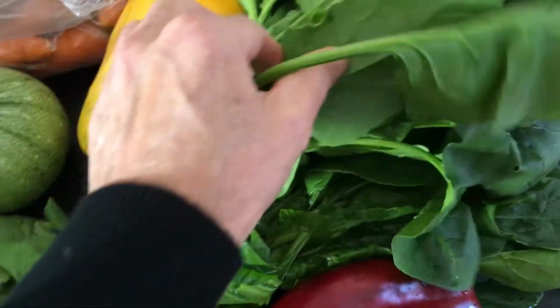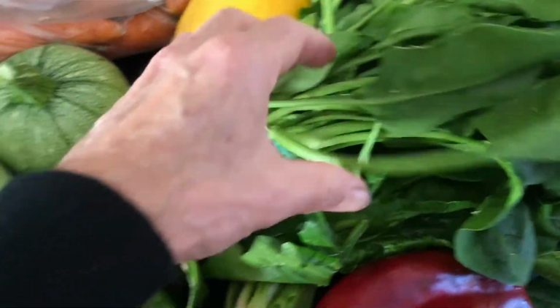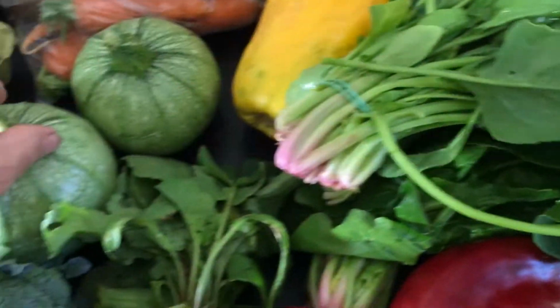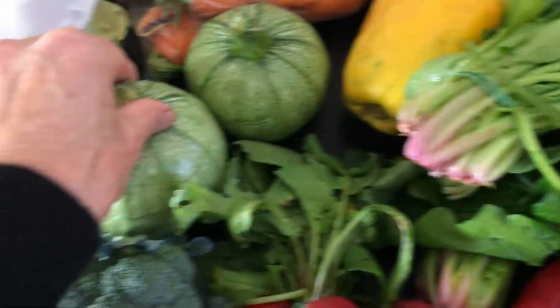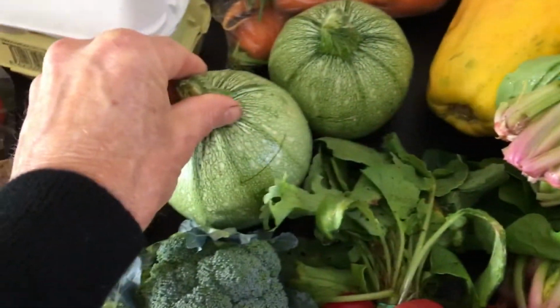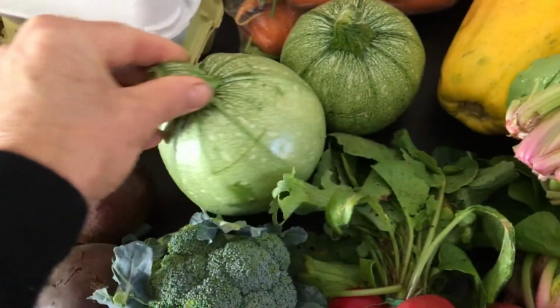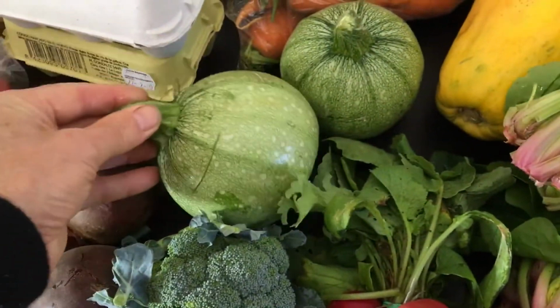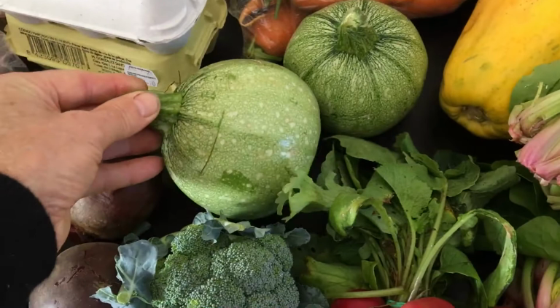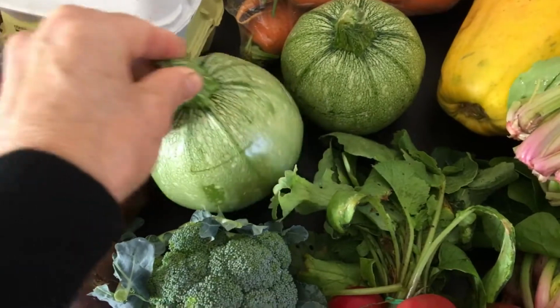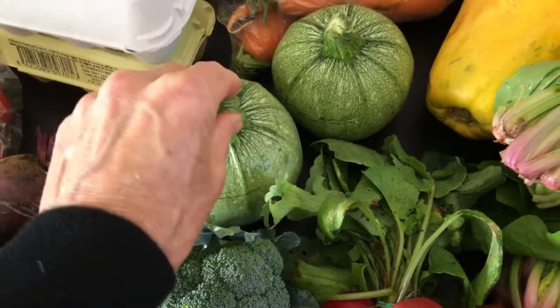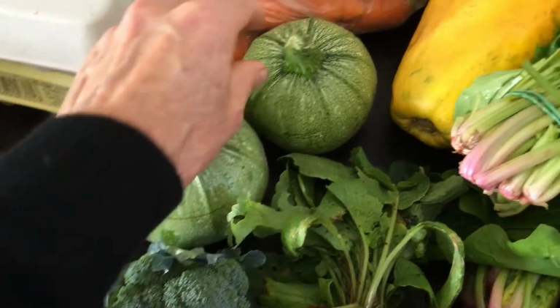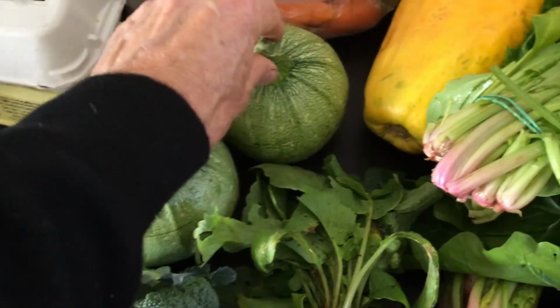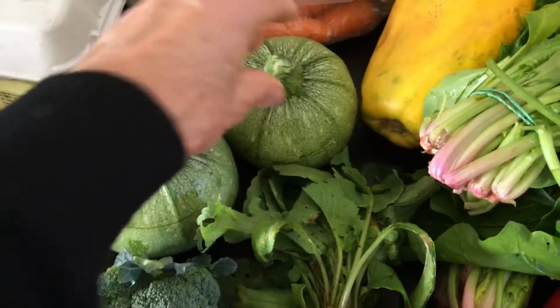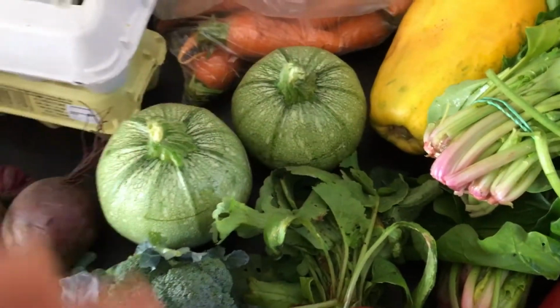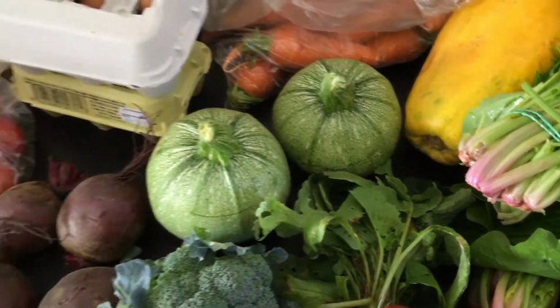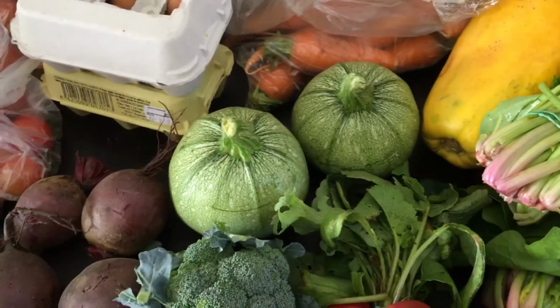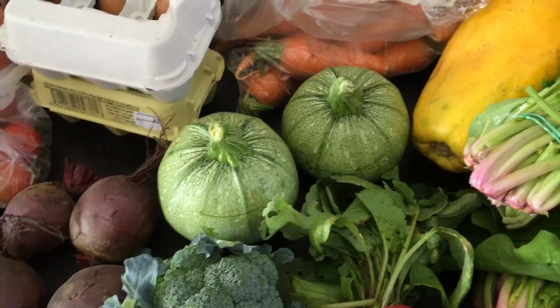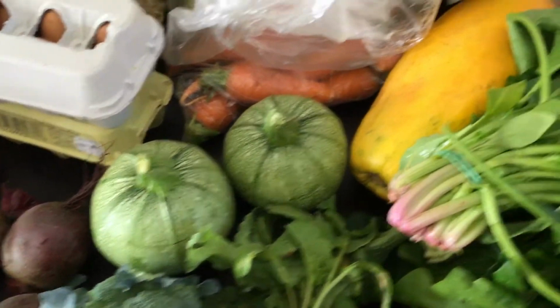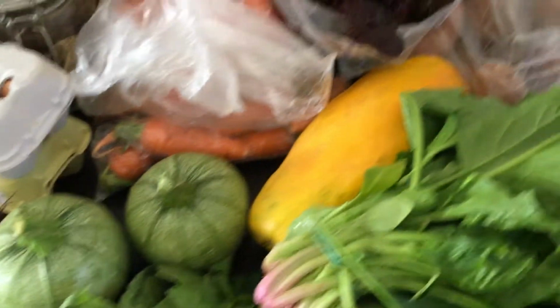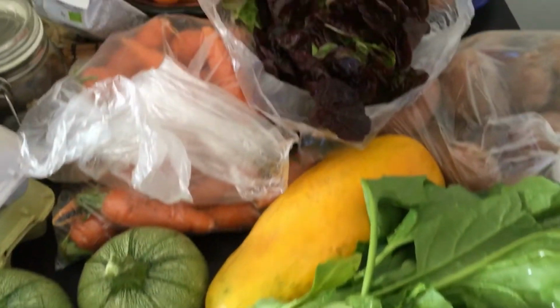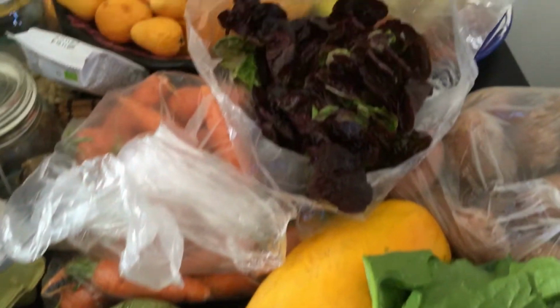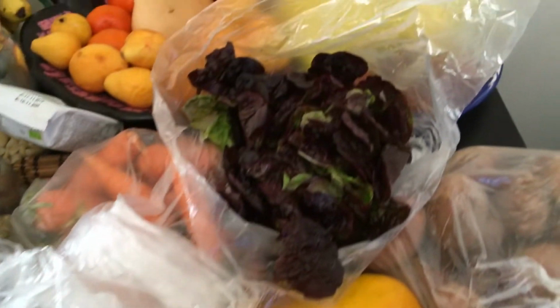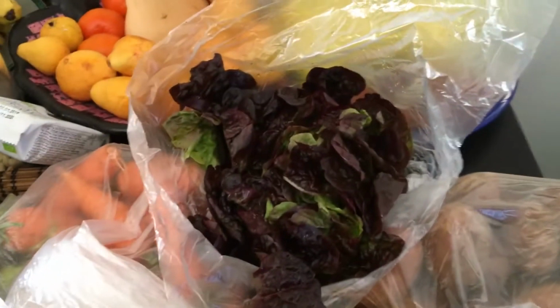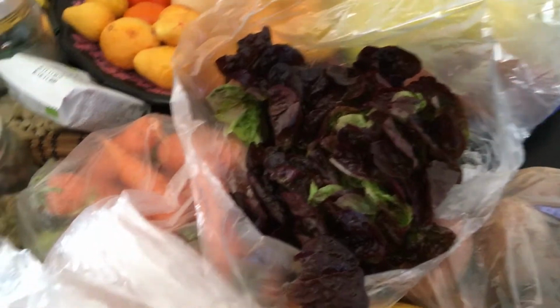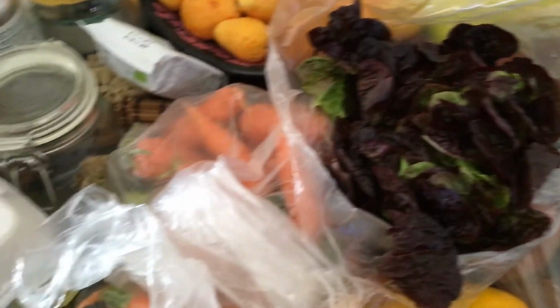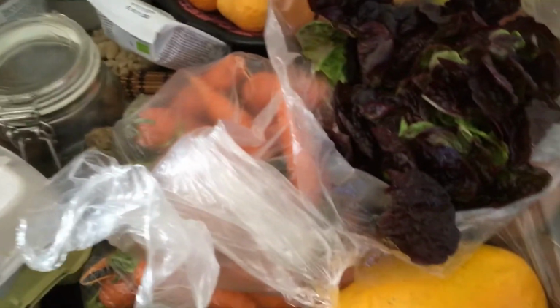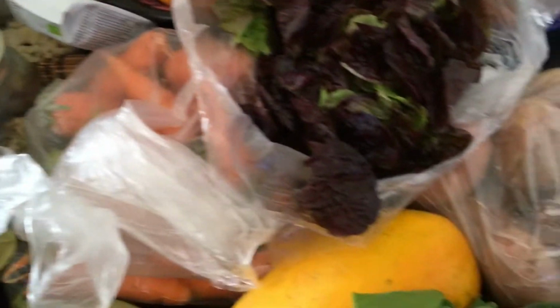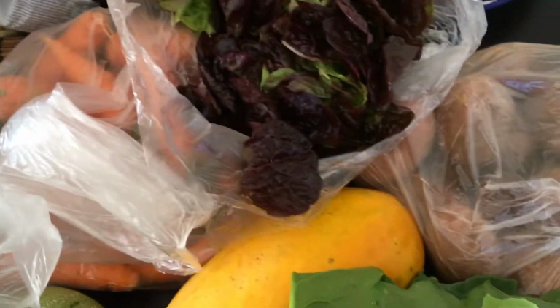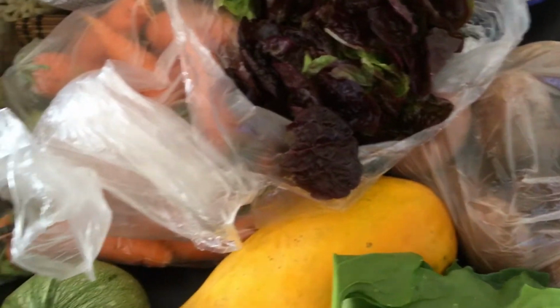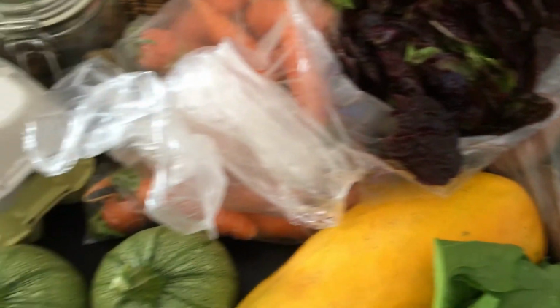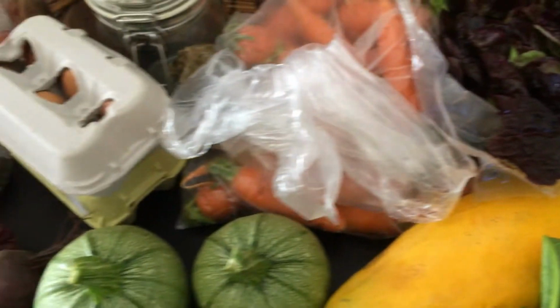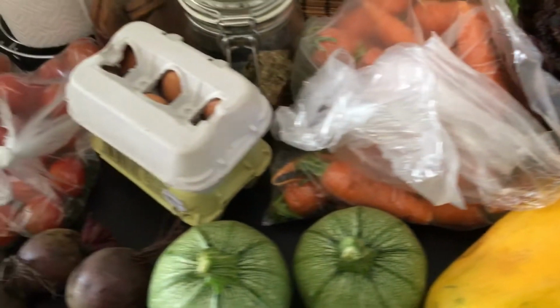These little things are called calabacine — they're like an alternative to the courgettes that we normally get in England. And a lovely oak leaf lettuce, and some potatoes, carrots, and eggs.